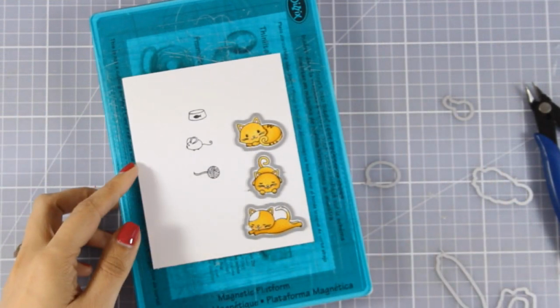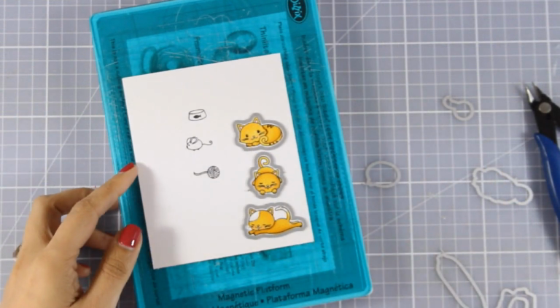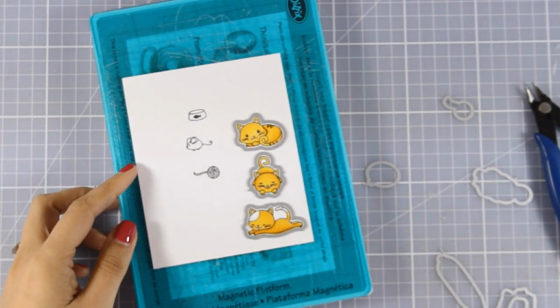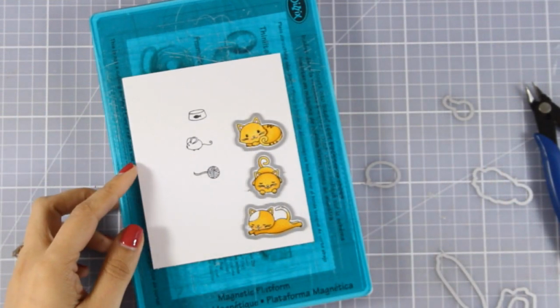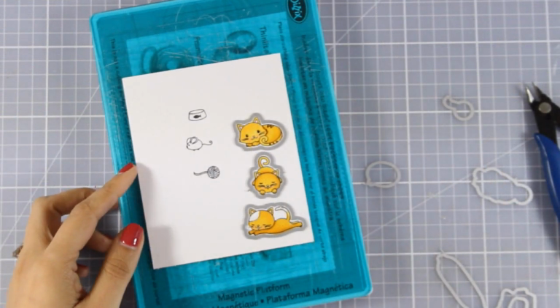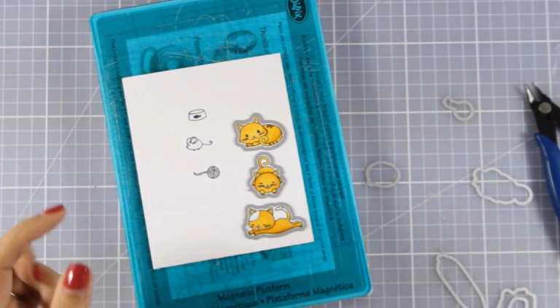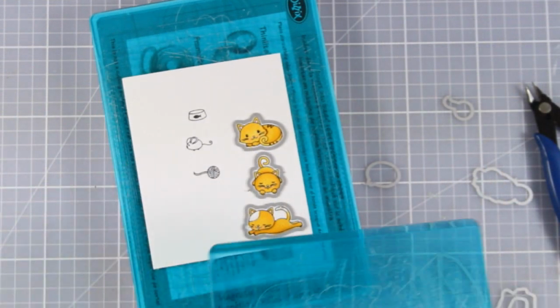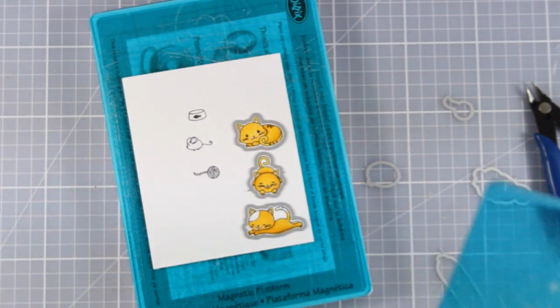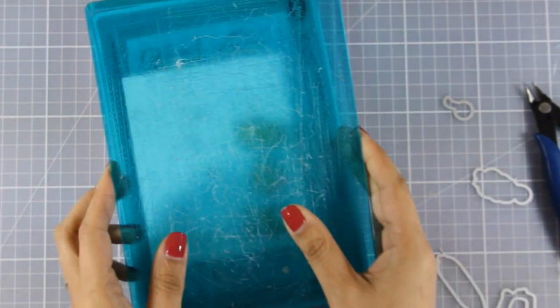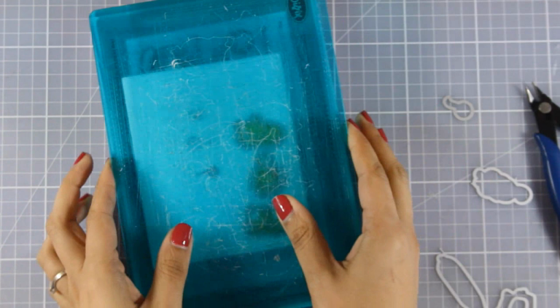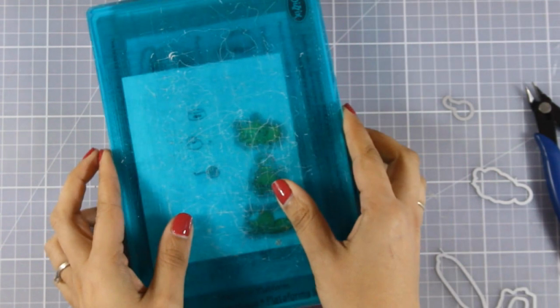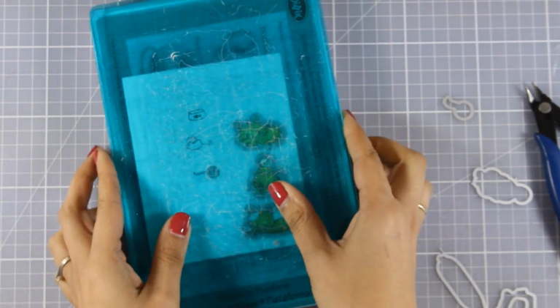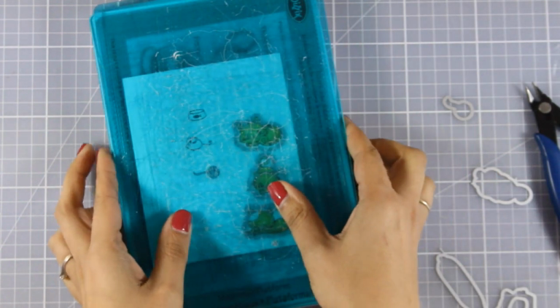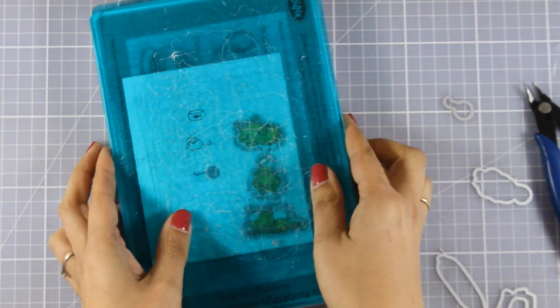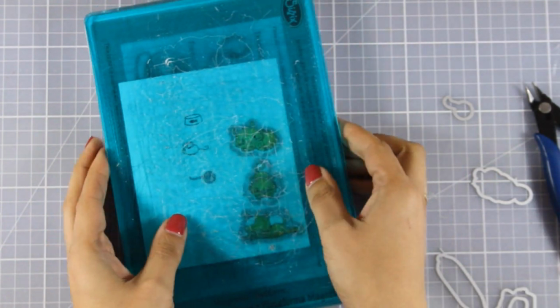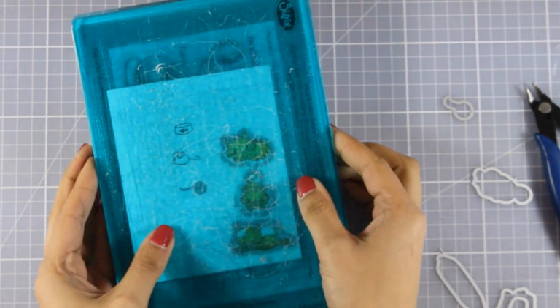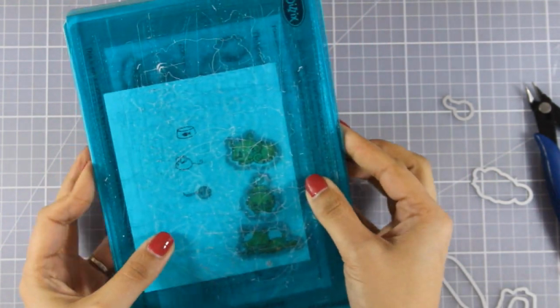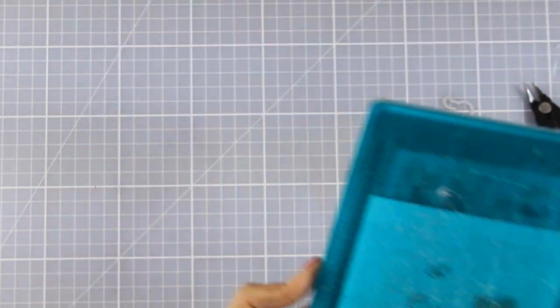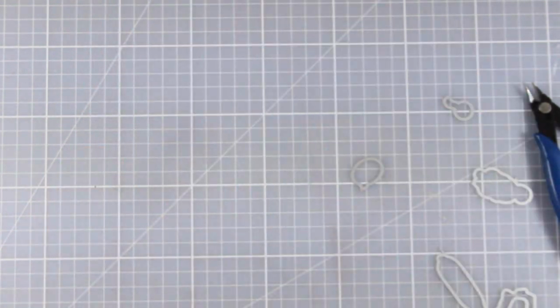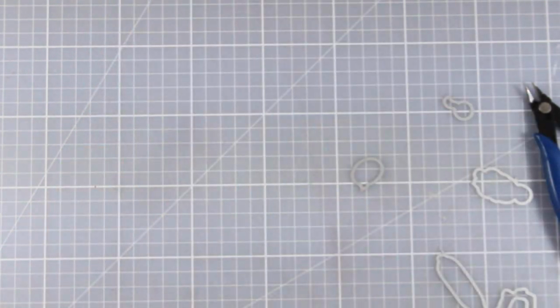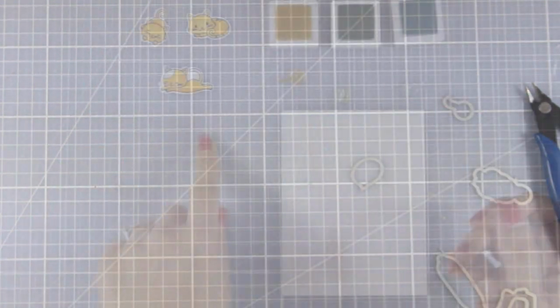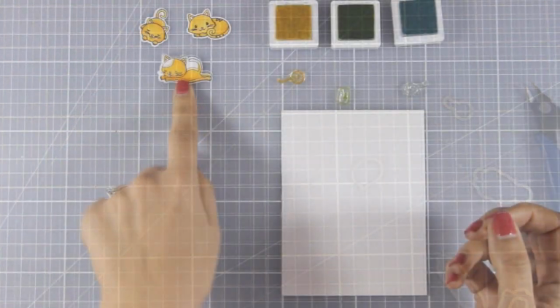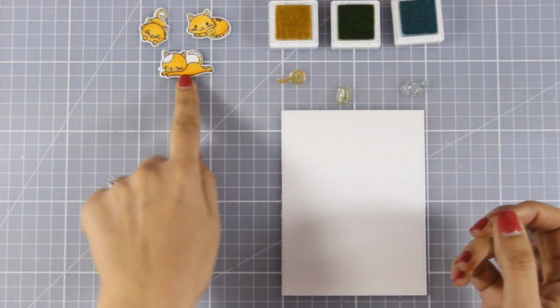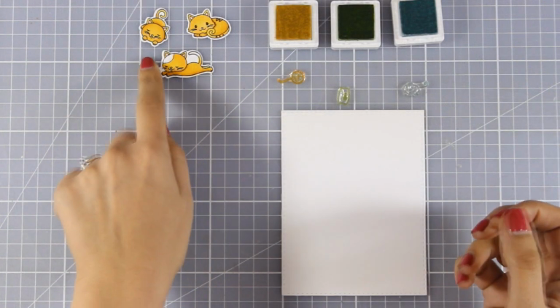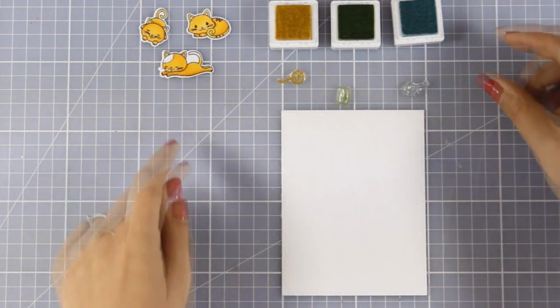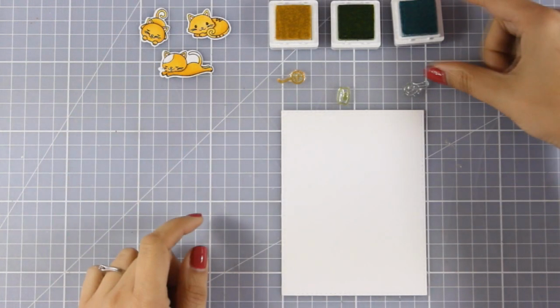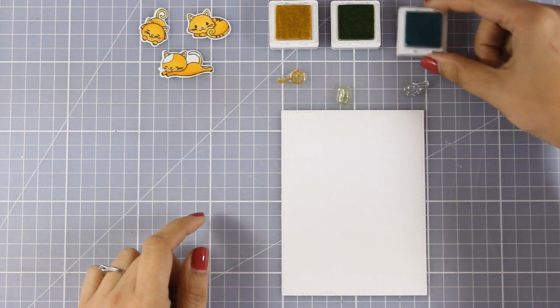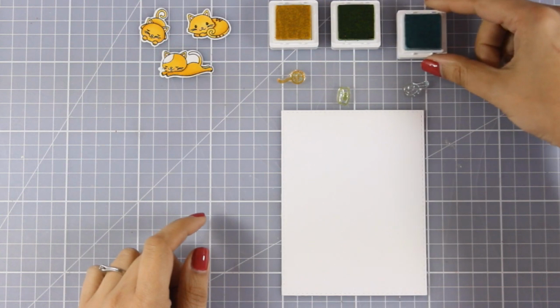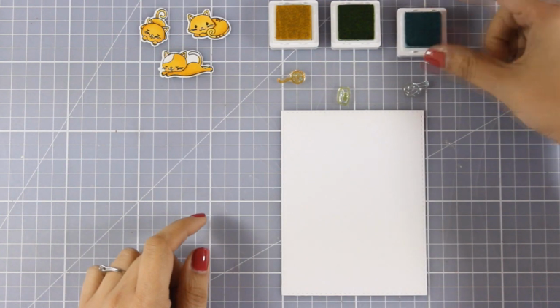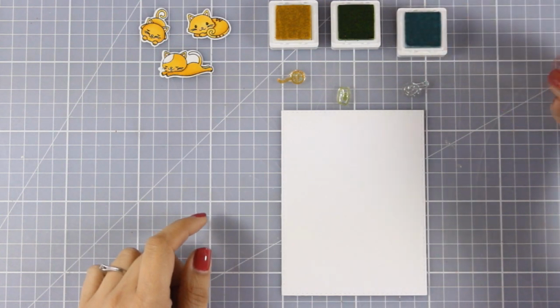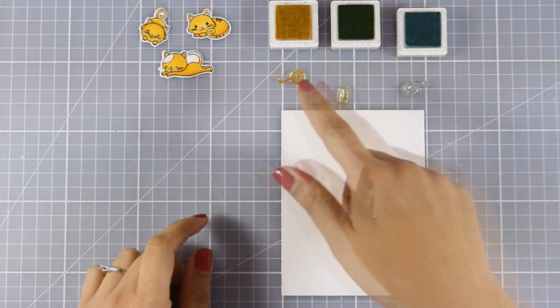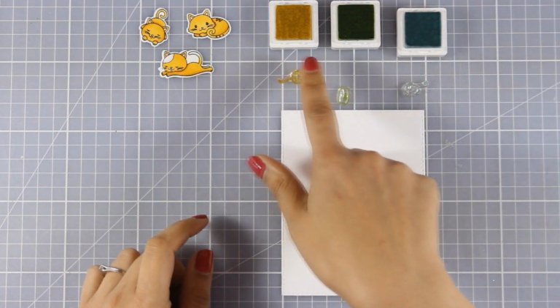I forgot to color the tiny little images but I will do it later on. So I am going to run them through my Sizzix machine and everything is cut out now.